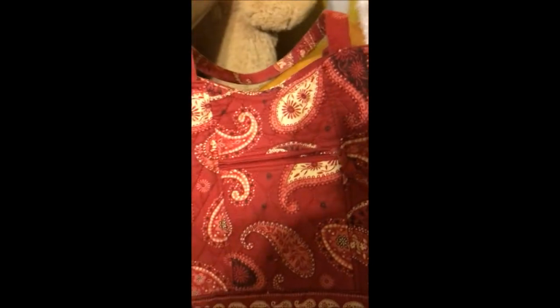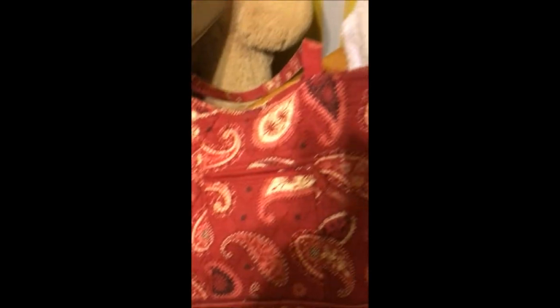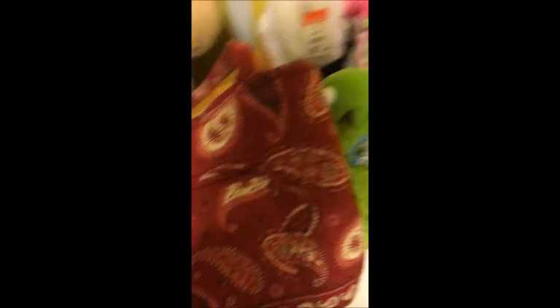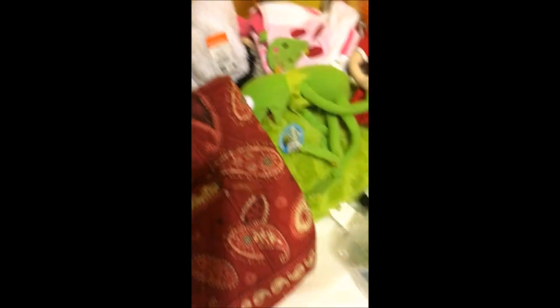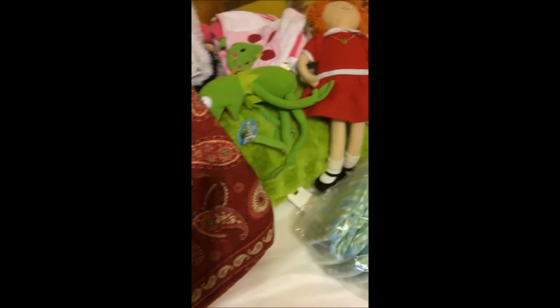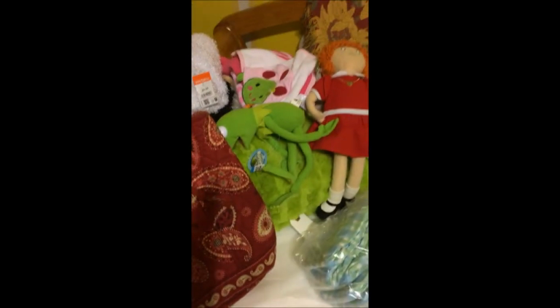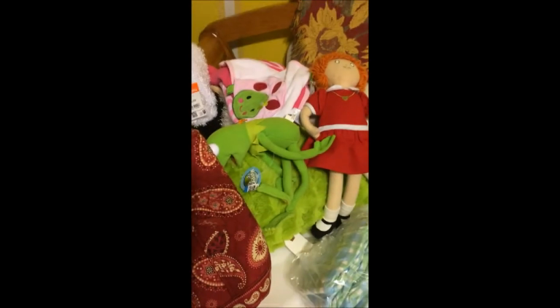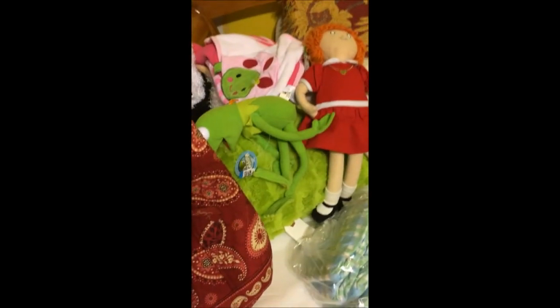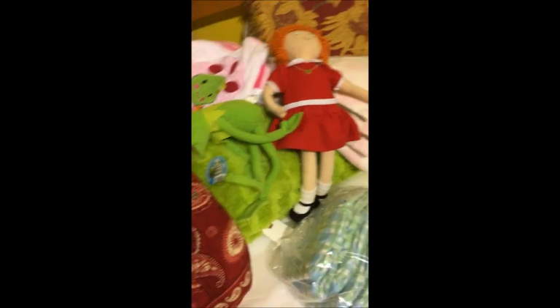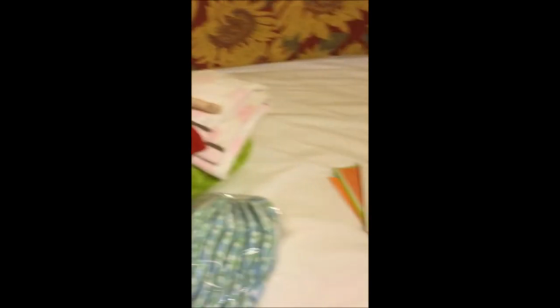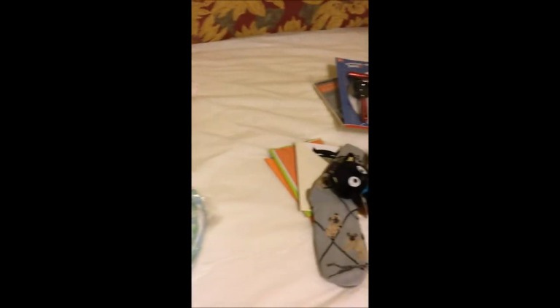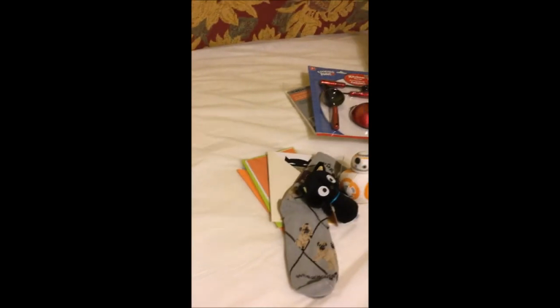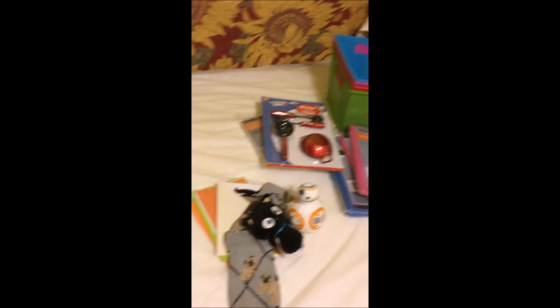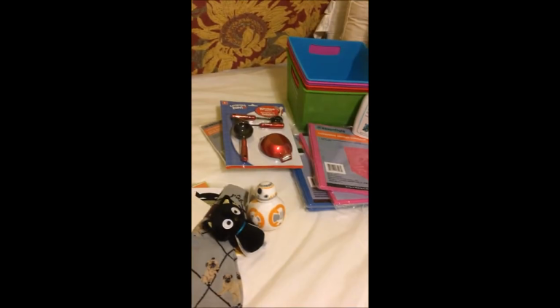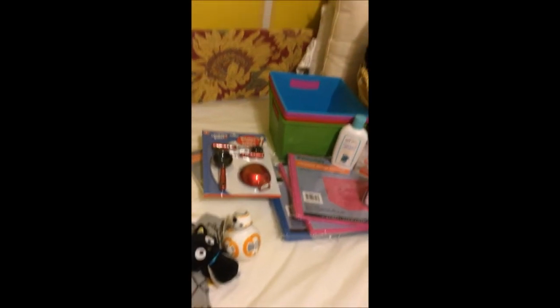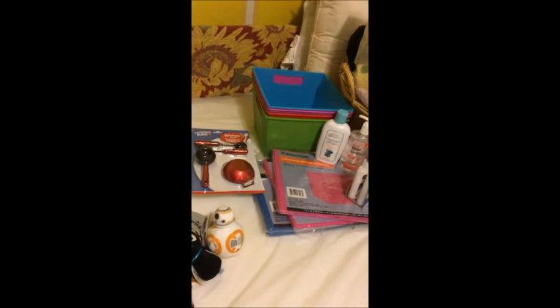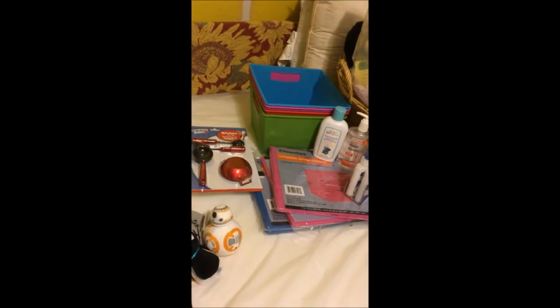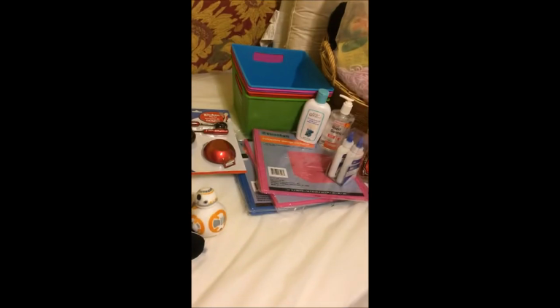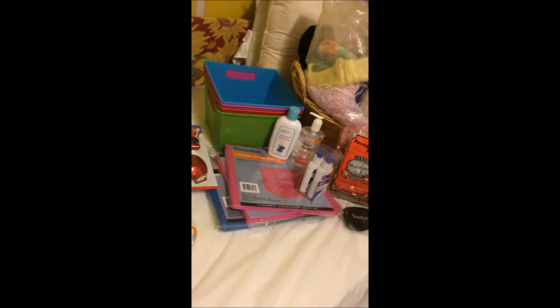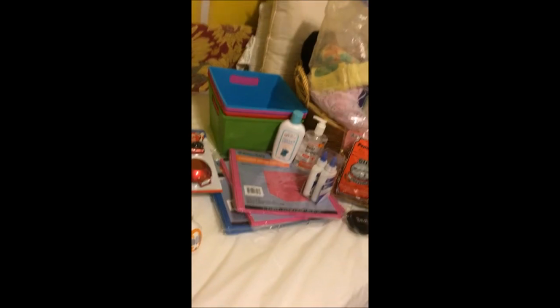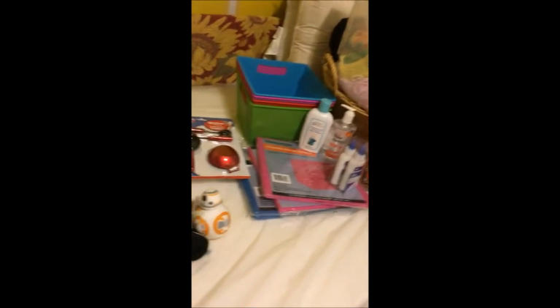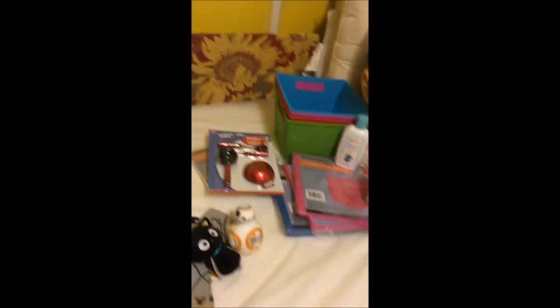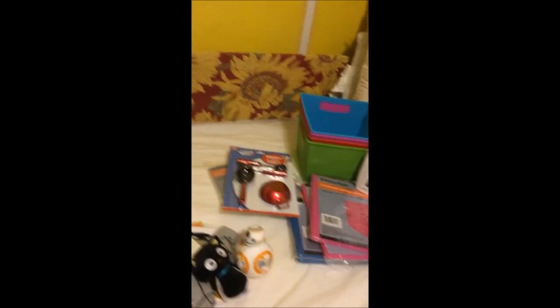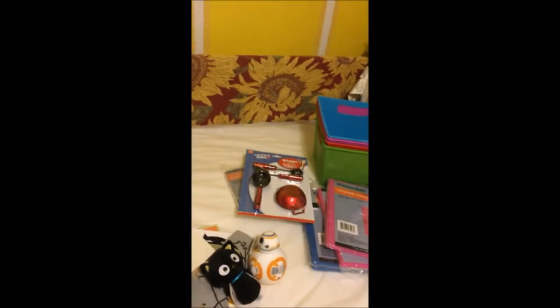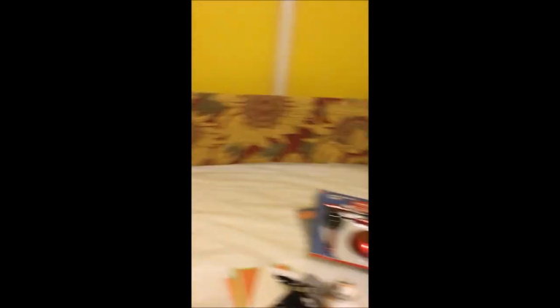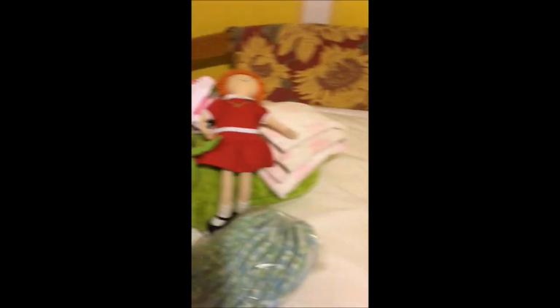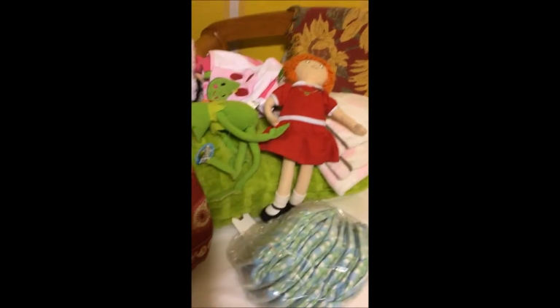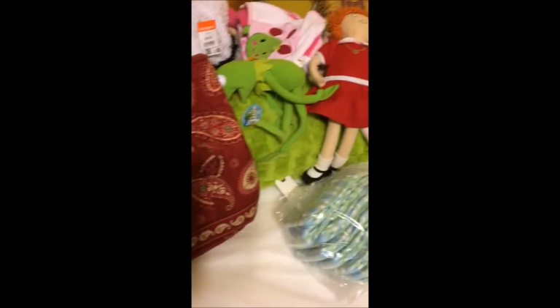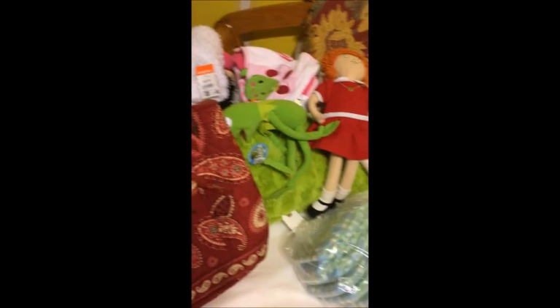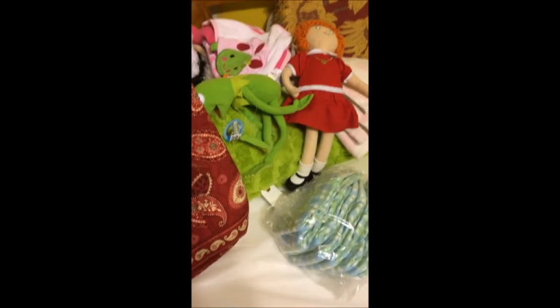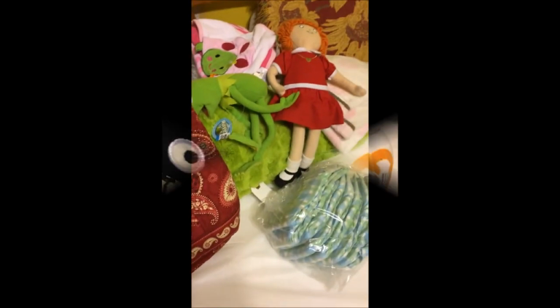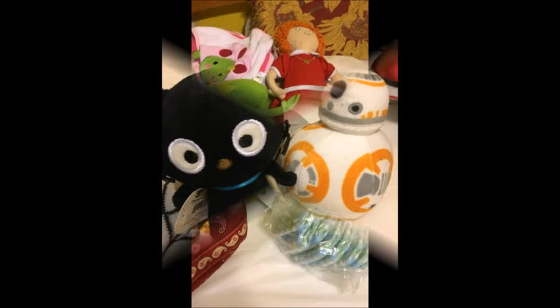So that's my haul and I wanted to show you everything. I went to three stores and that's all the cool stuff I got. The Scotties were from earlier hauls, but anyway, there it is. Thanks for joining me. Take care. Bye-bye.